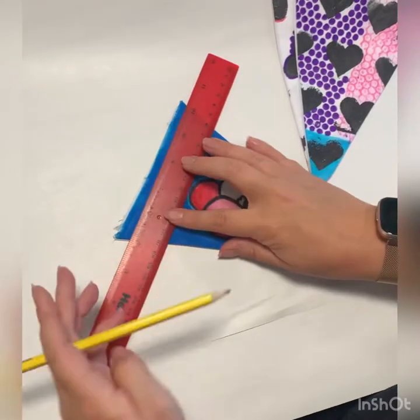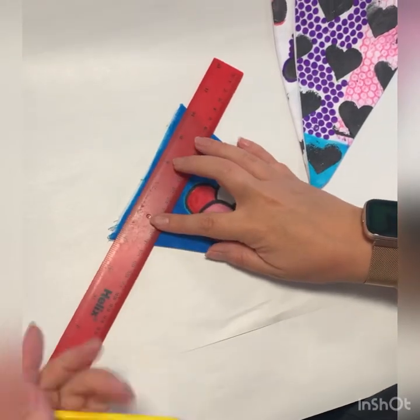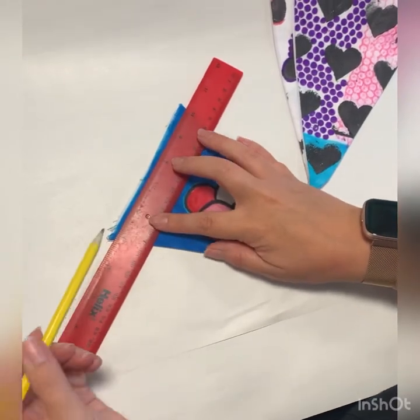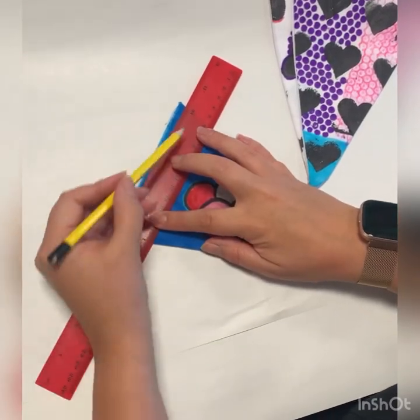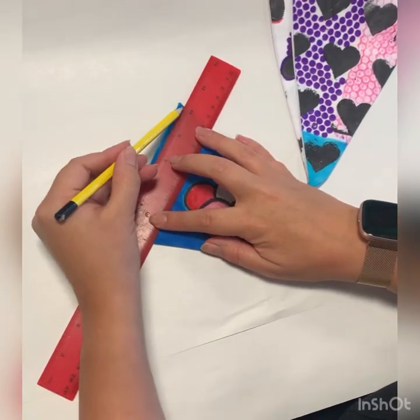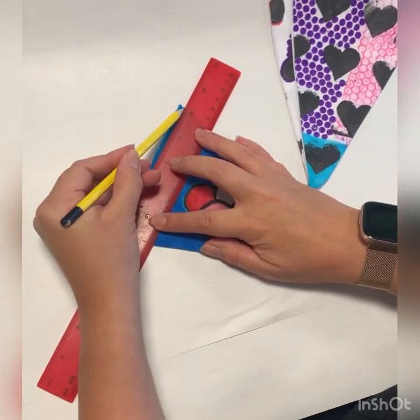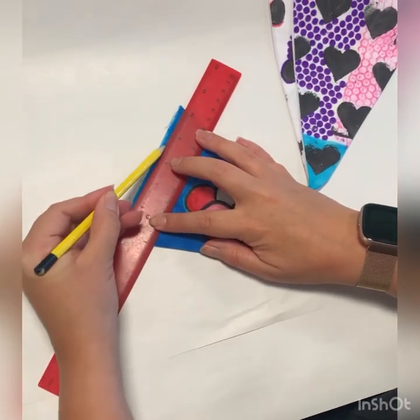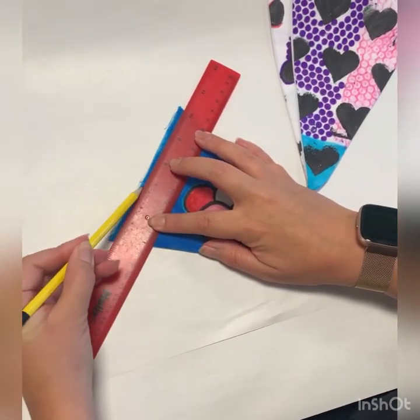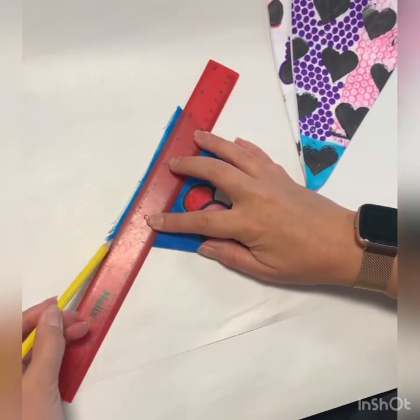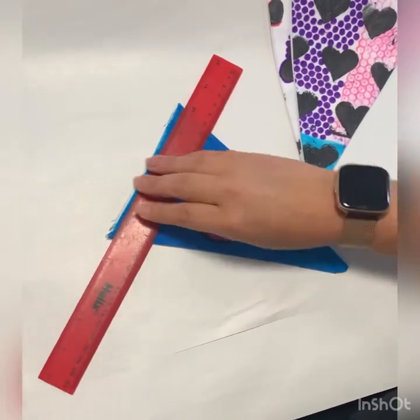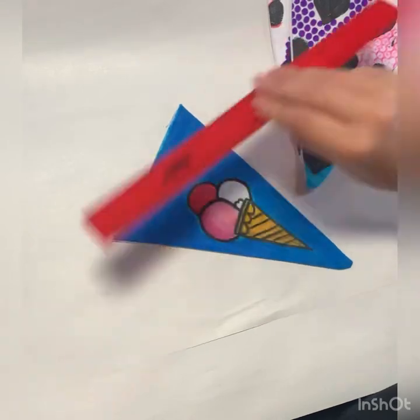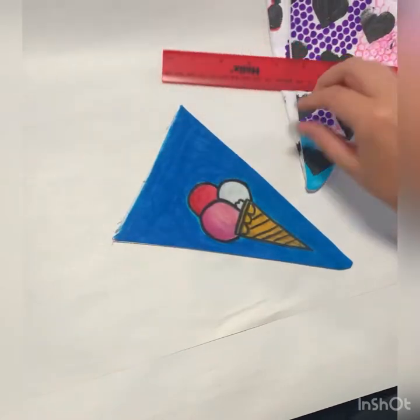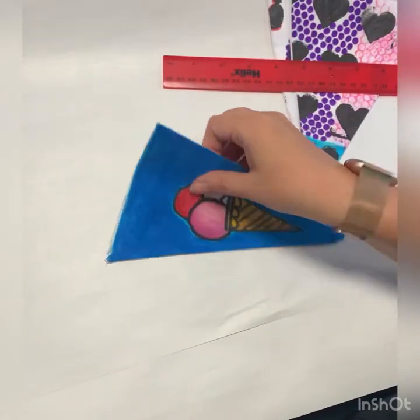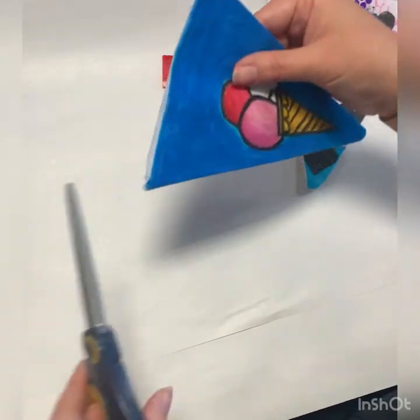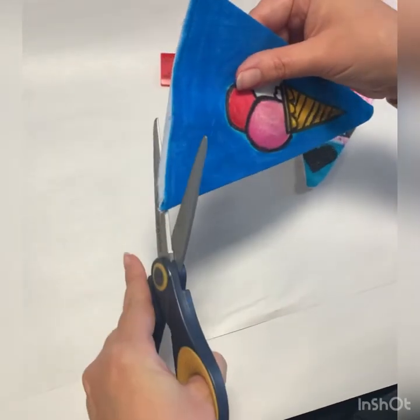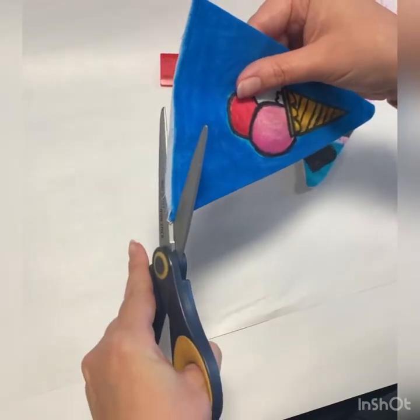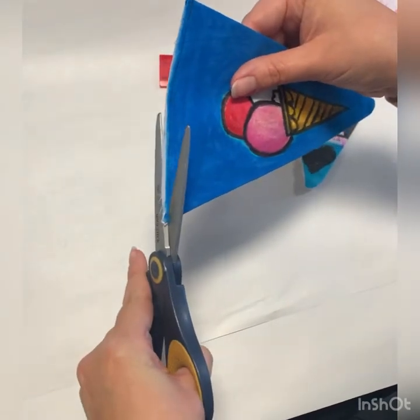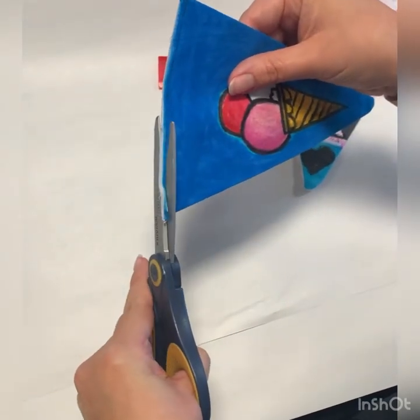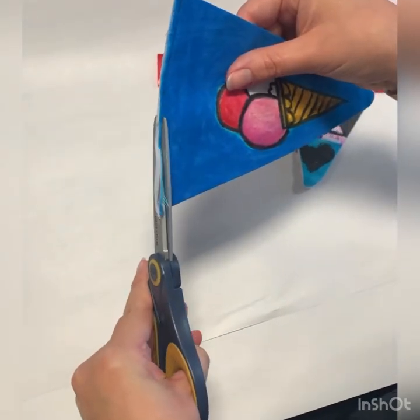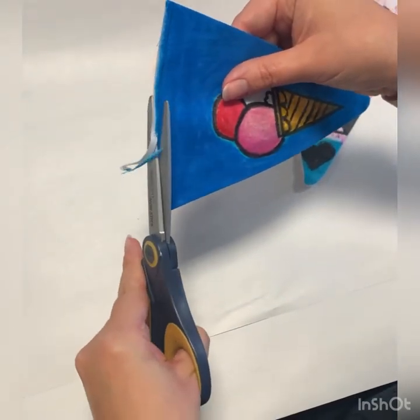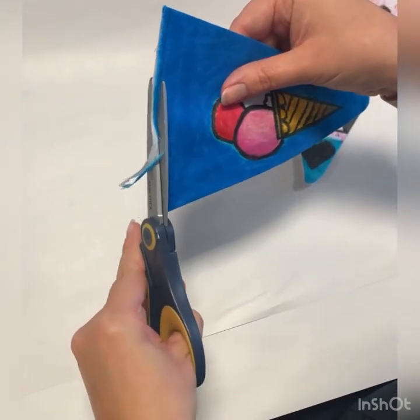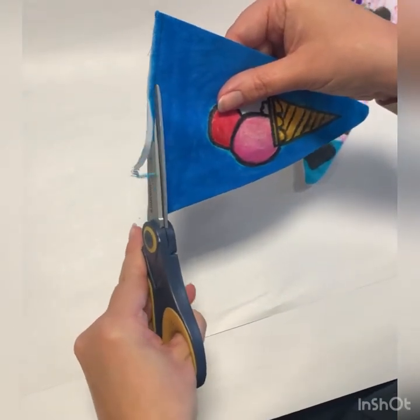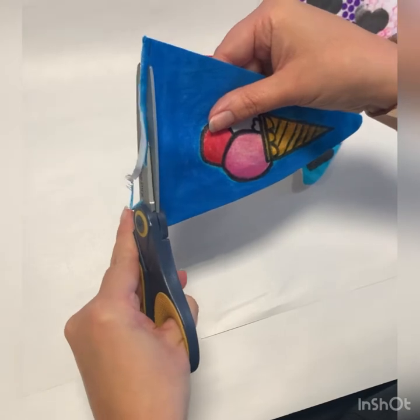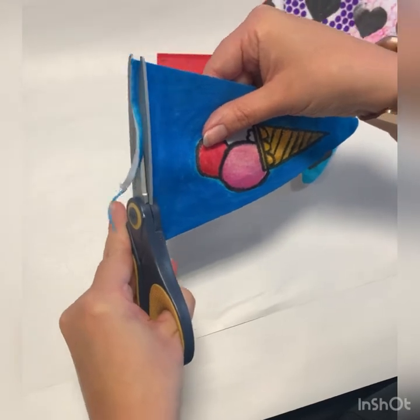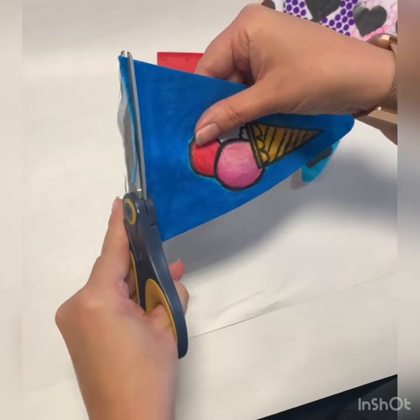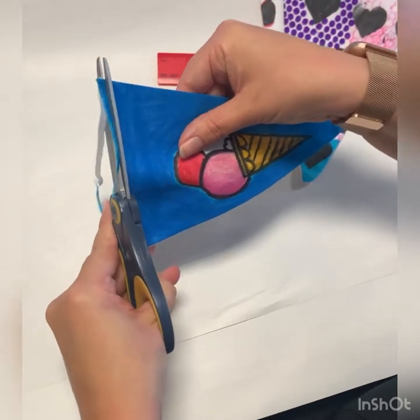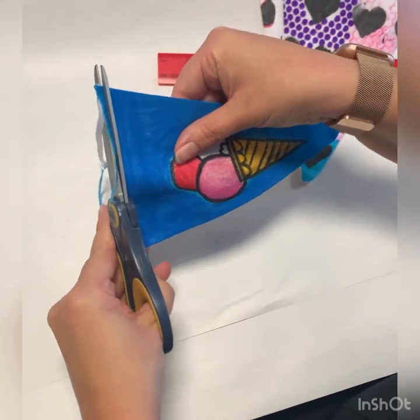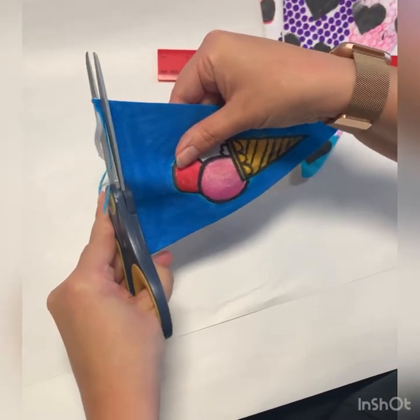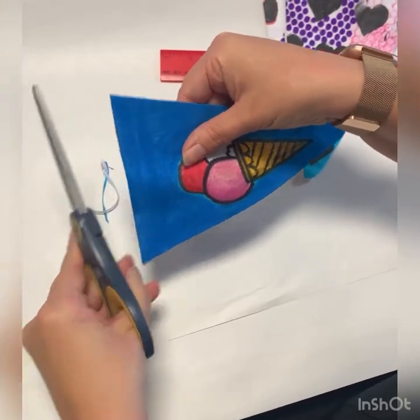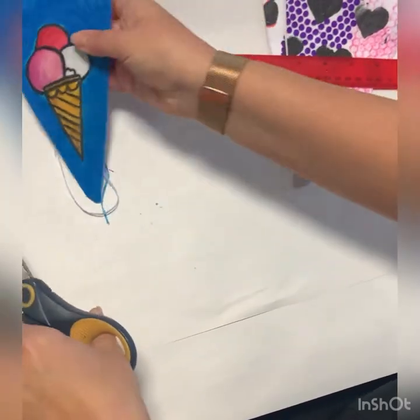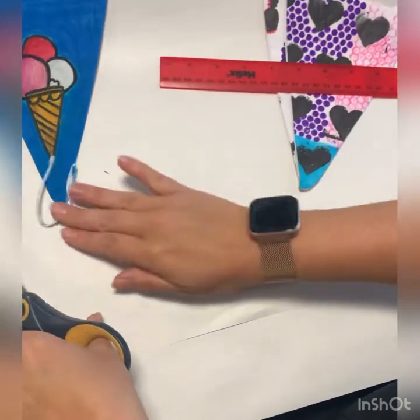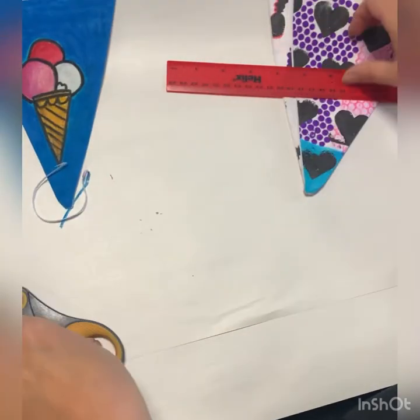In this video I'm going to teach you how to complete your bias binding. The first thing I wish you to do is take a ruler, draw a pencil line along the top edge of your bunting triangle and cut with fabric shears.